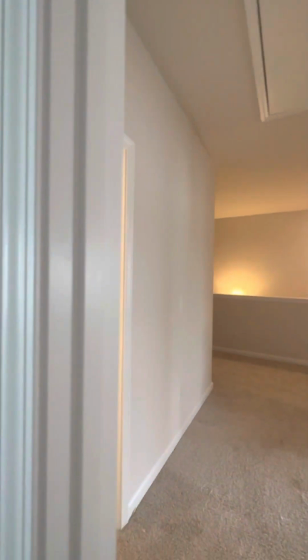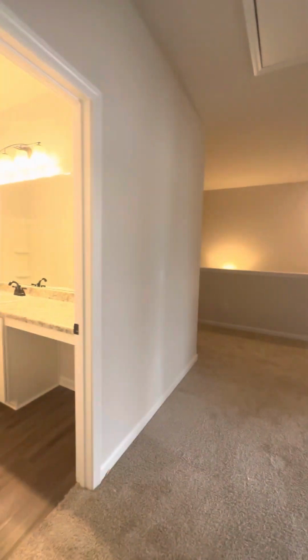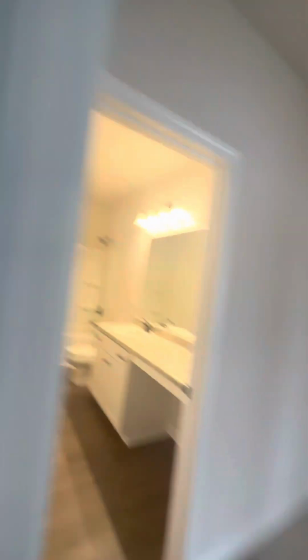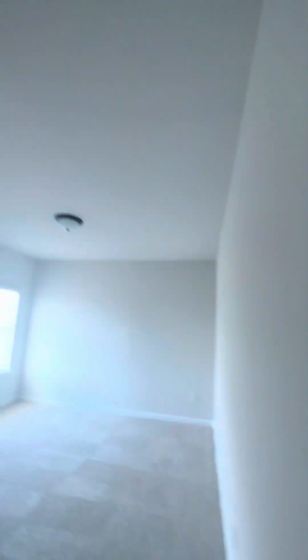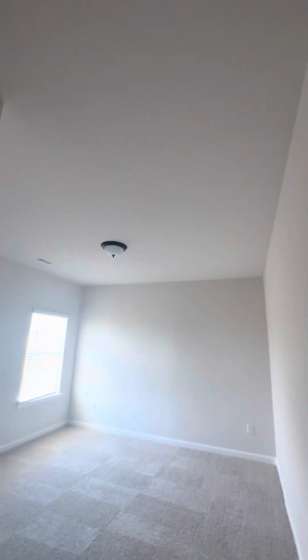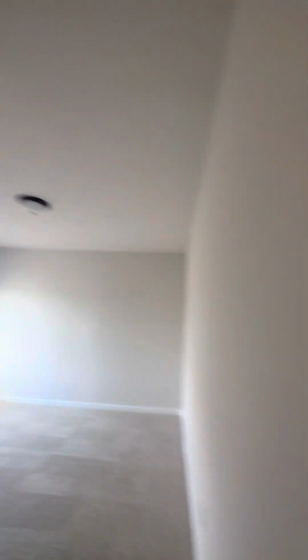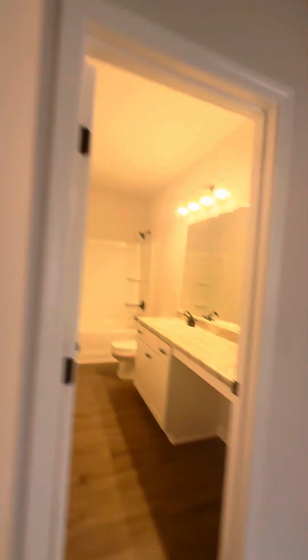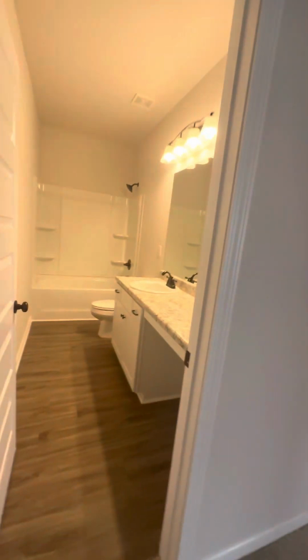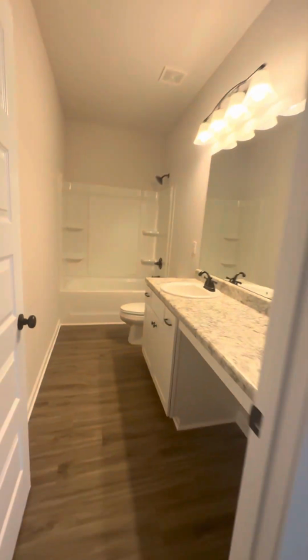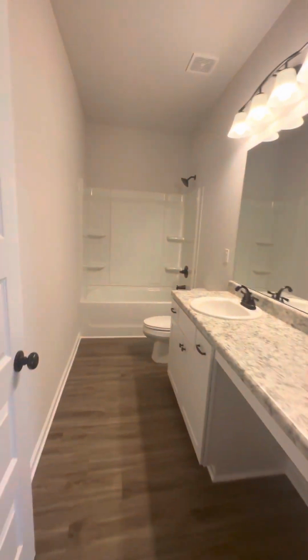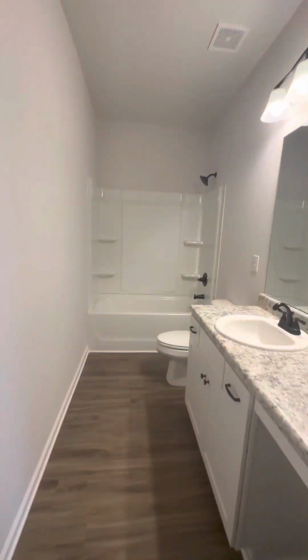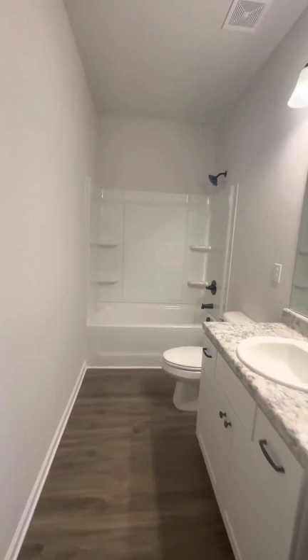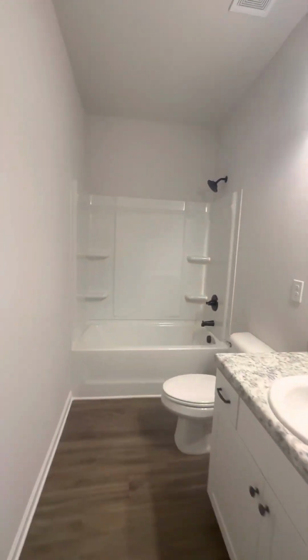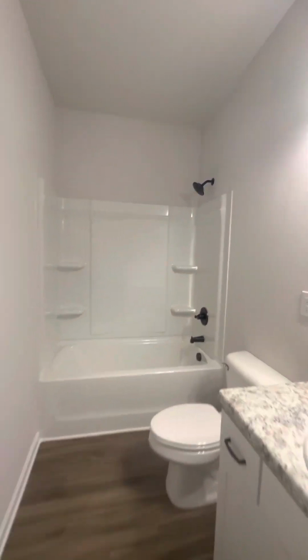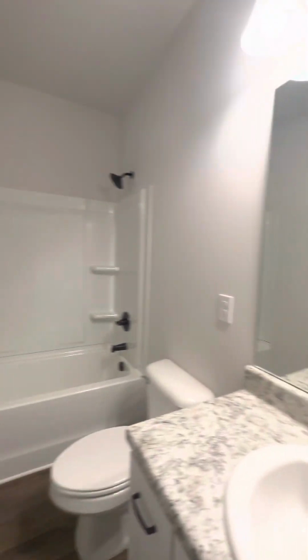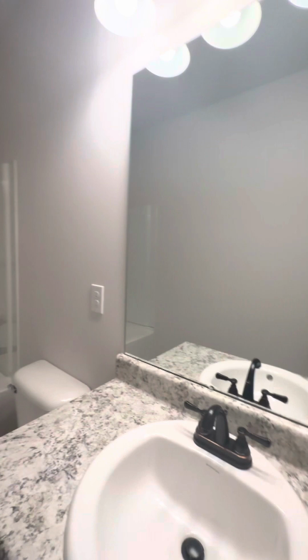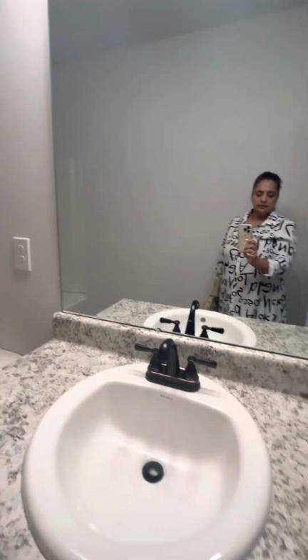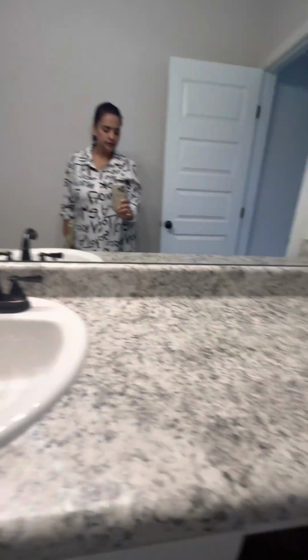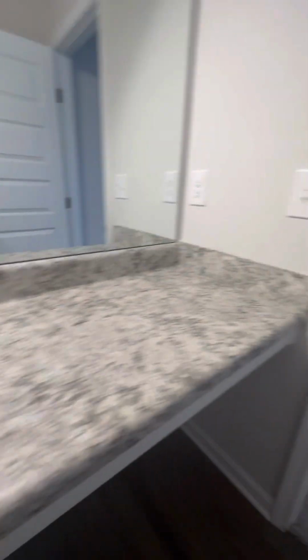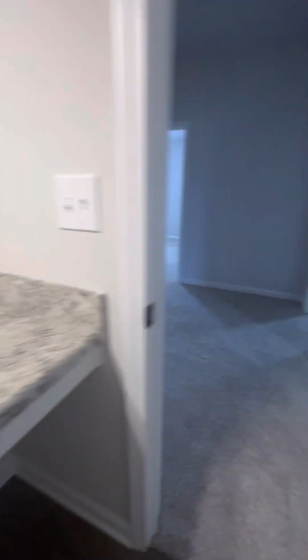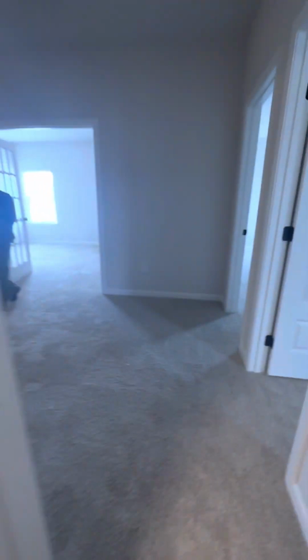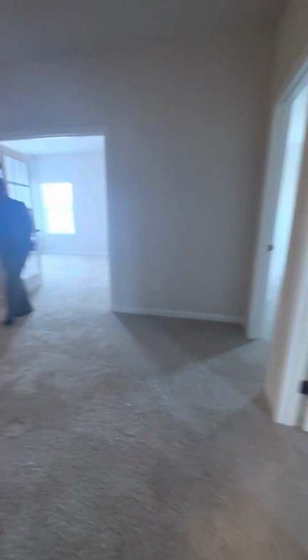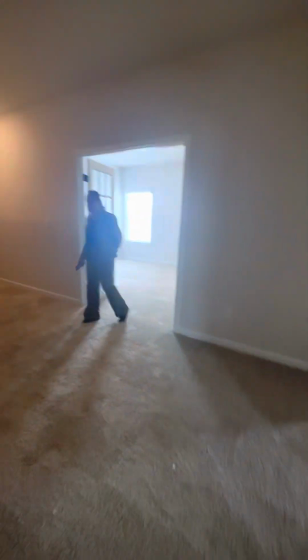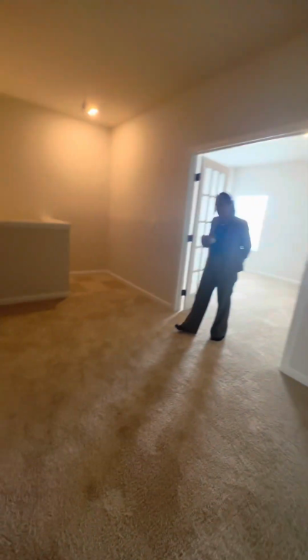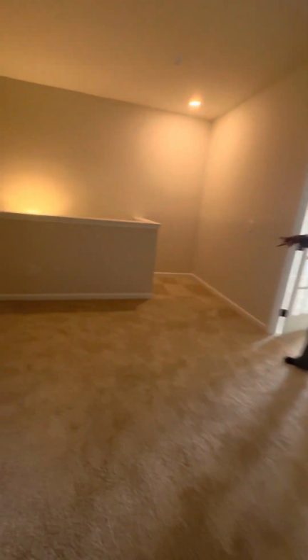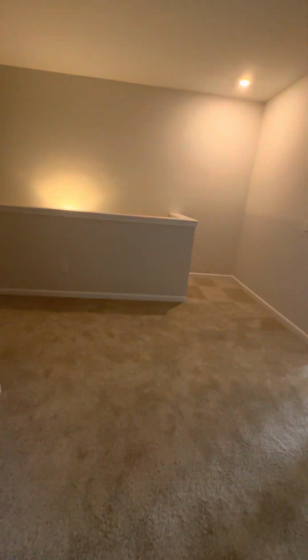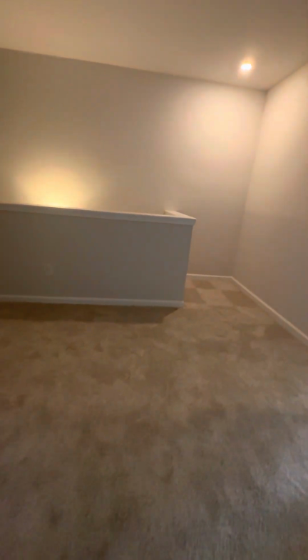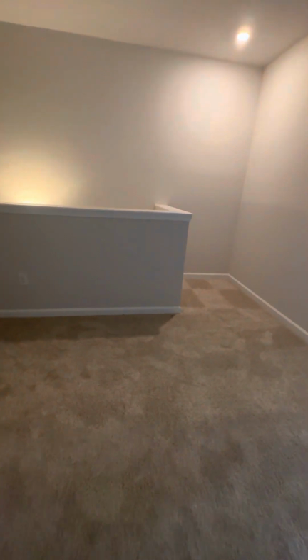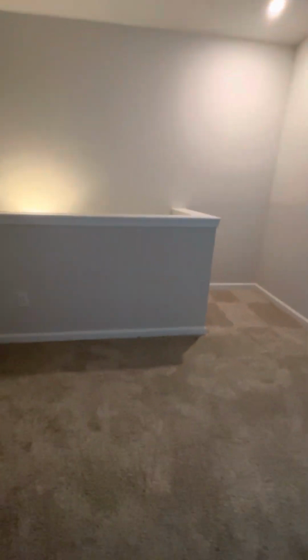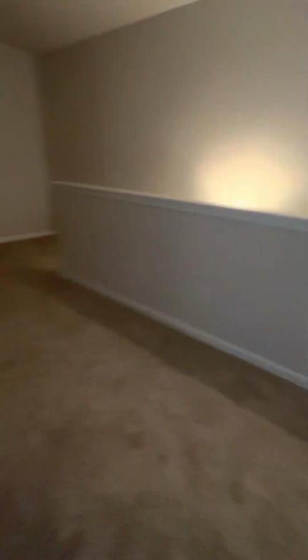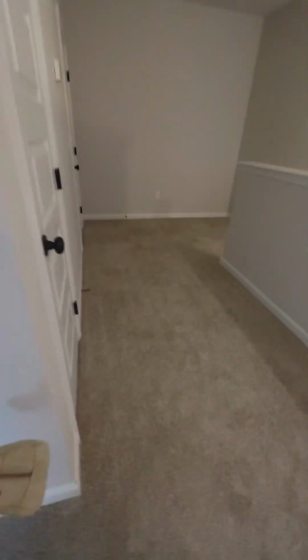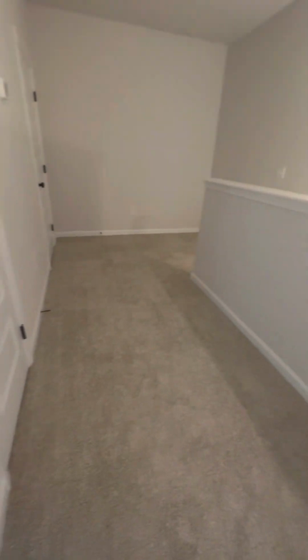If you want a fan, that's an upgrade. Here's the full bath upstairs. And the loft is pretty large — that's your loft.